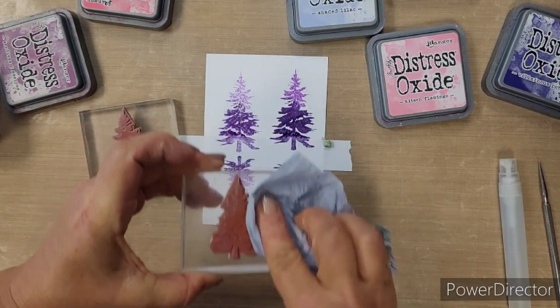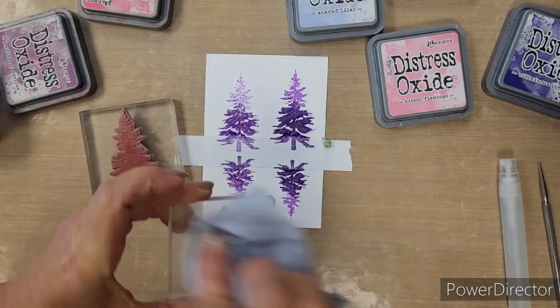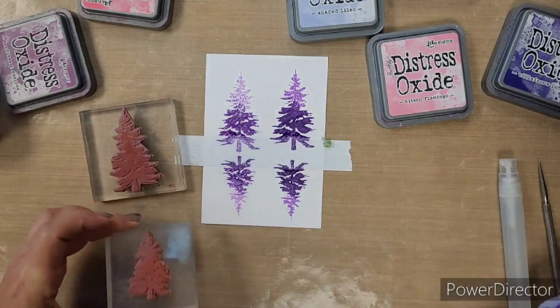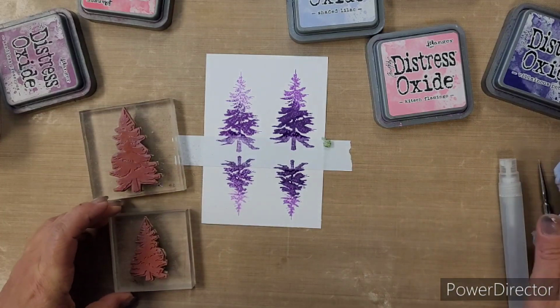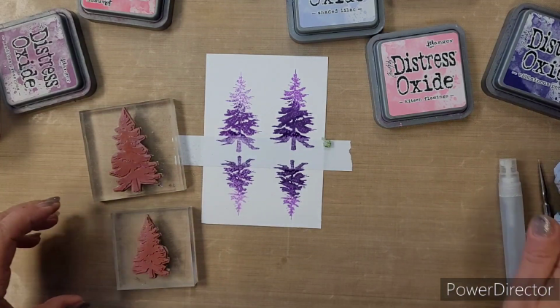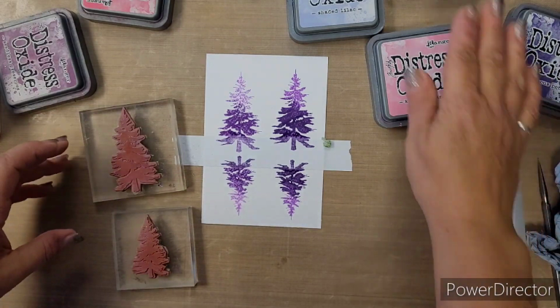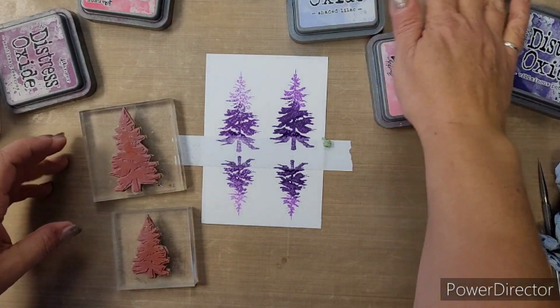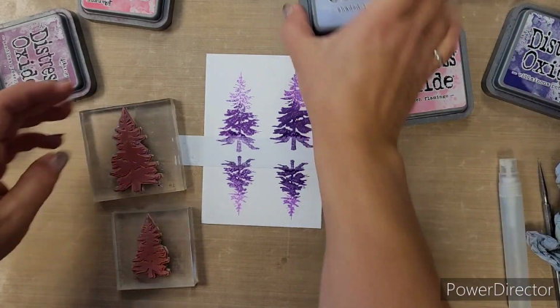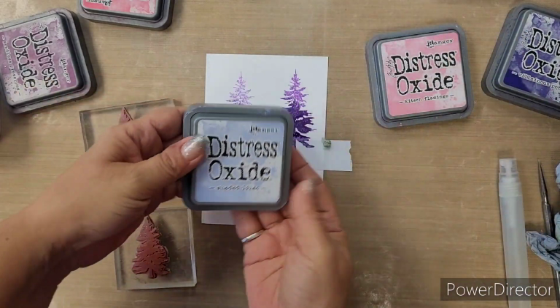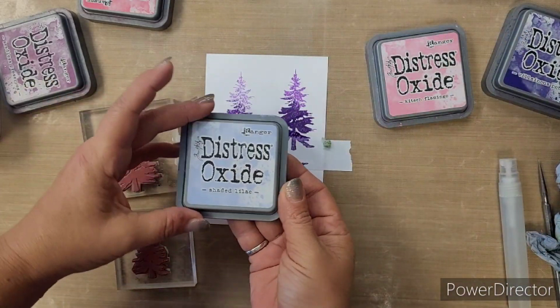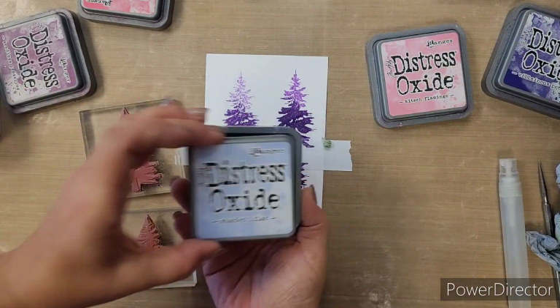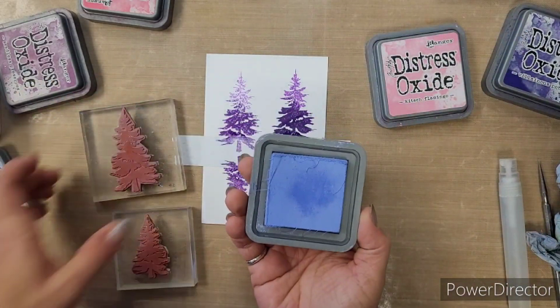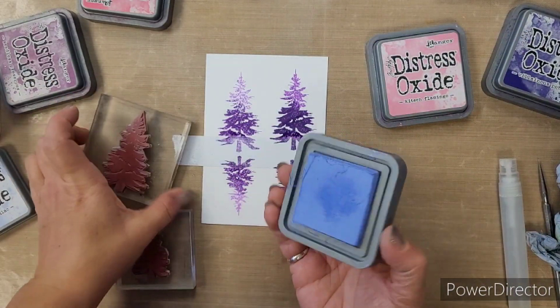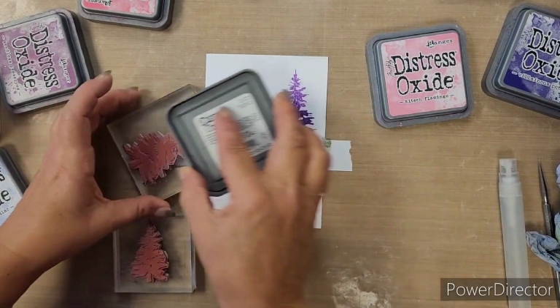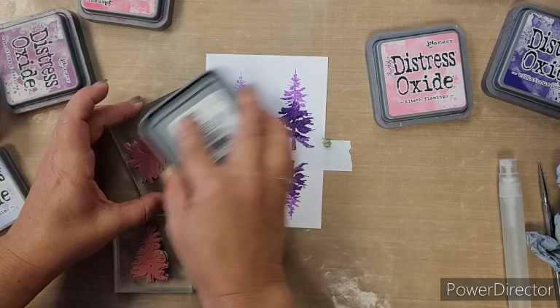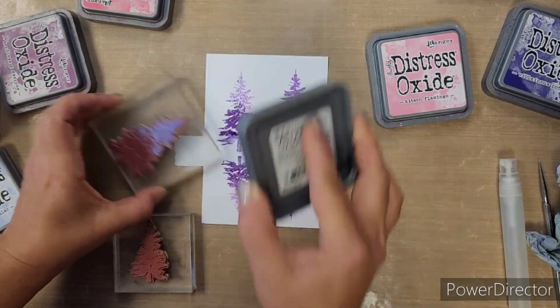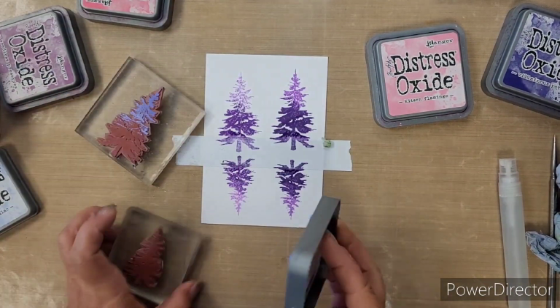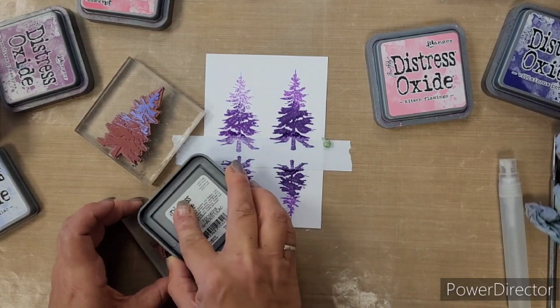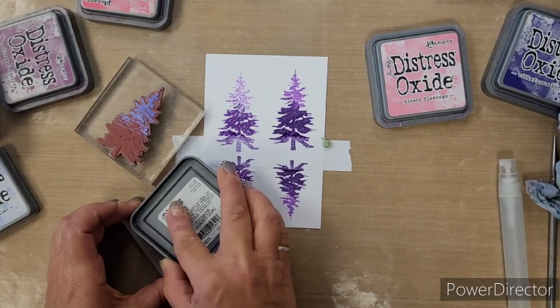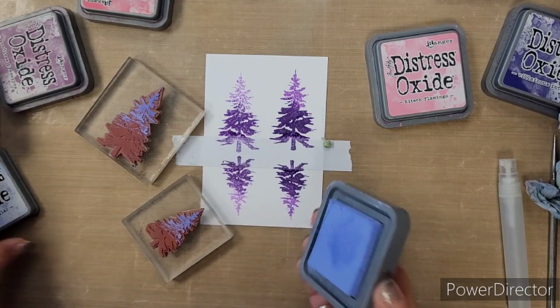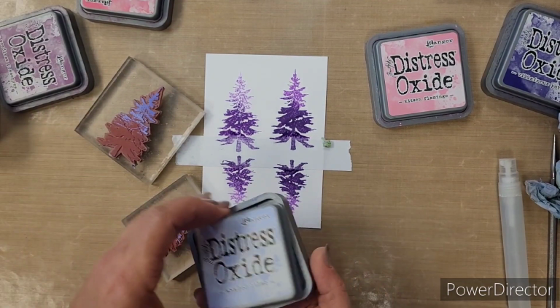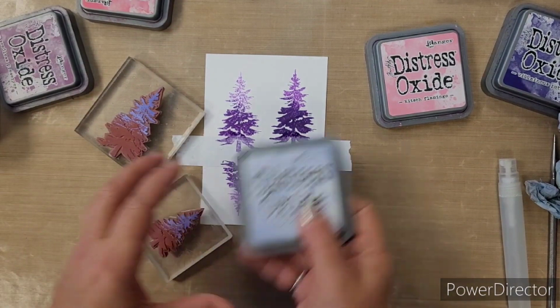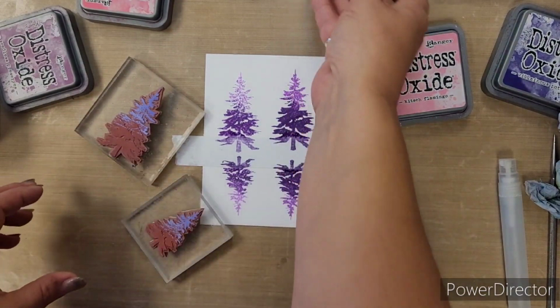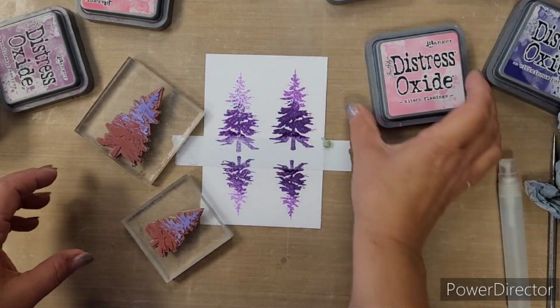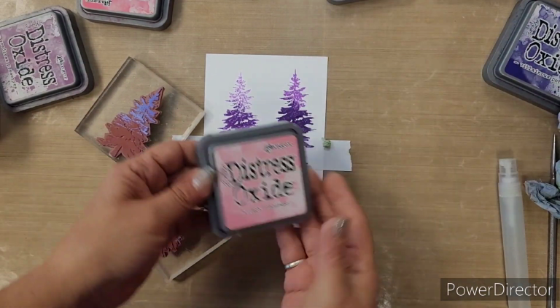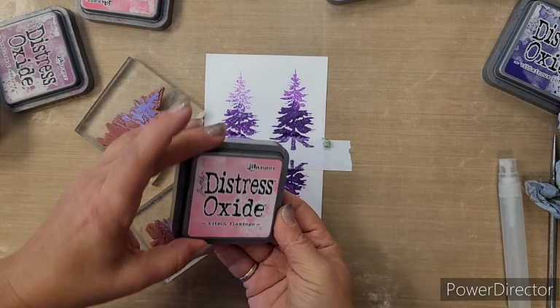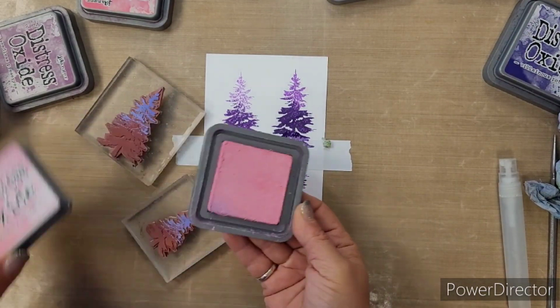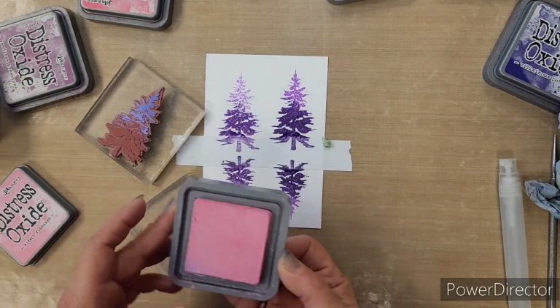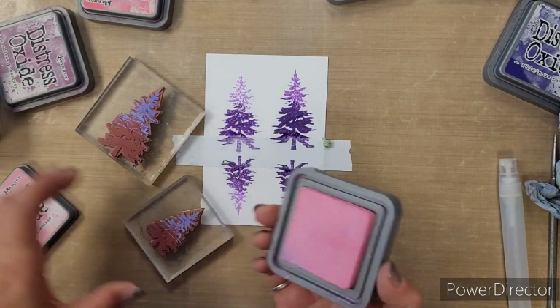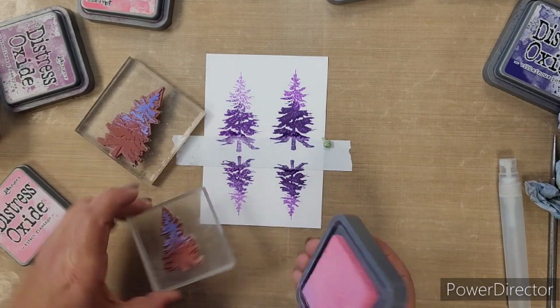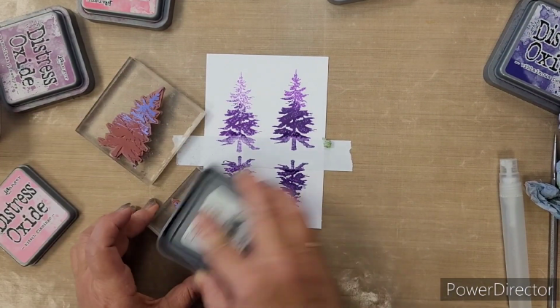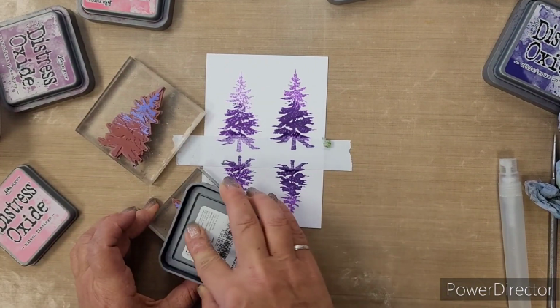We'll clean off those colours and move on to the next pairing. If you want to see the colours, go back to the beginning of the video and pause — you'll be able to read all the names on the ink pads.